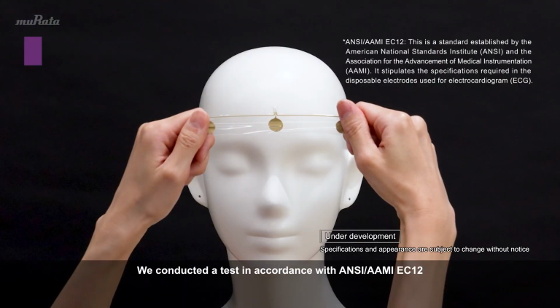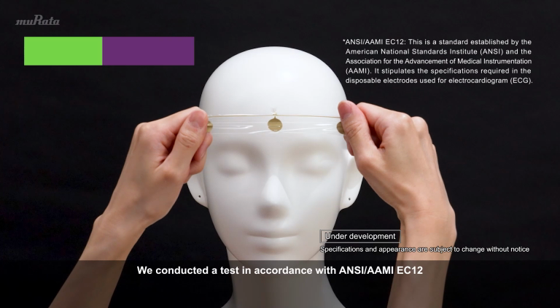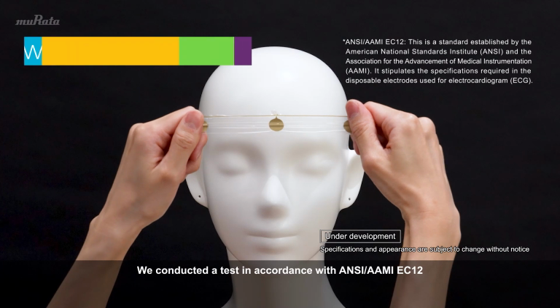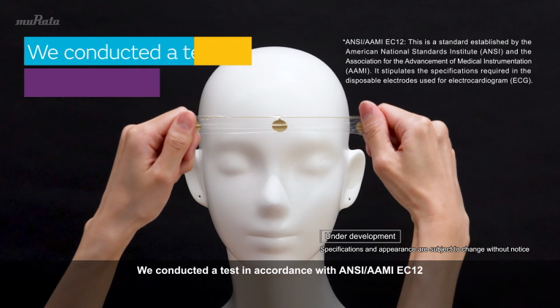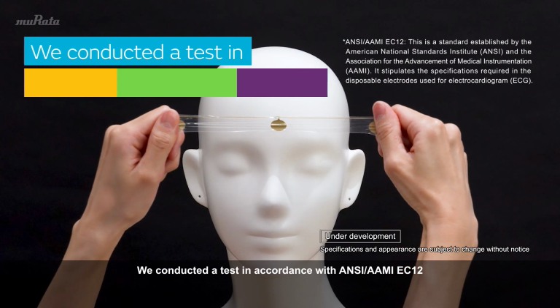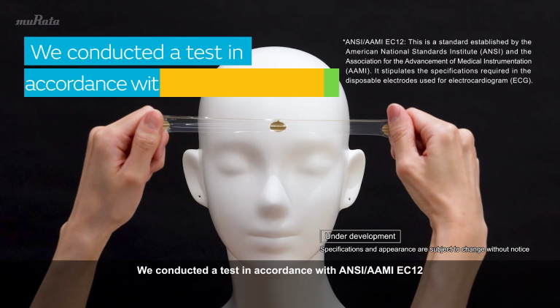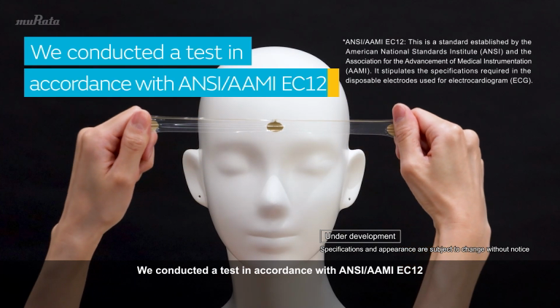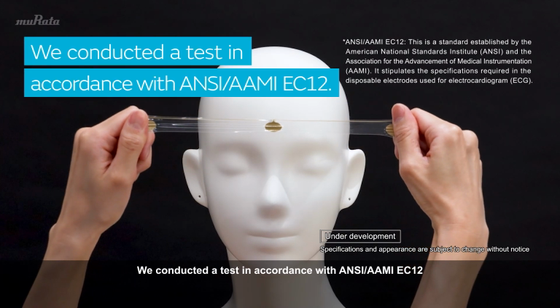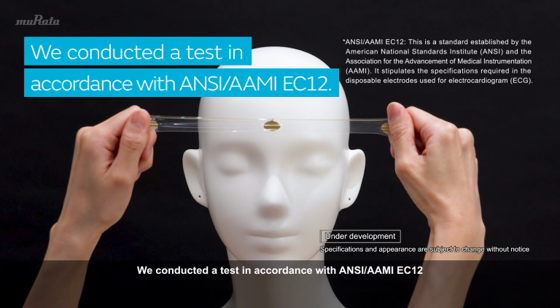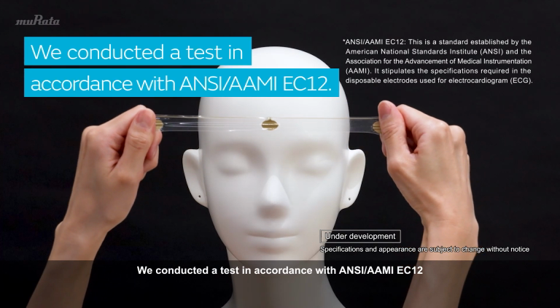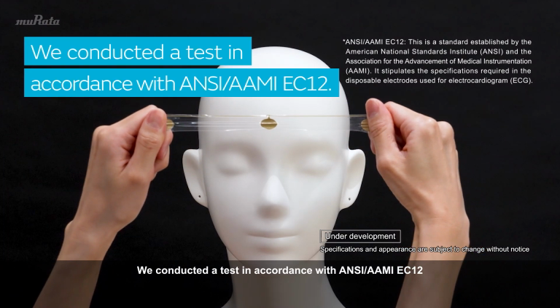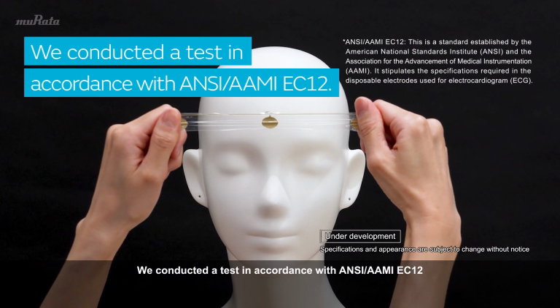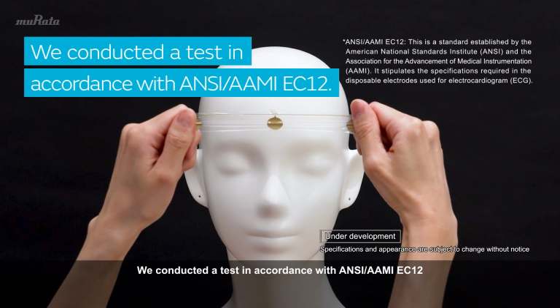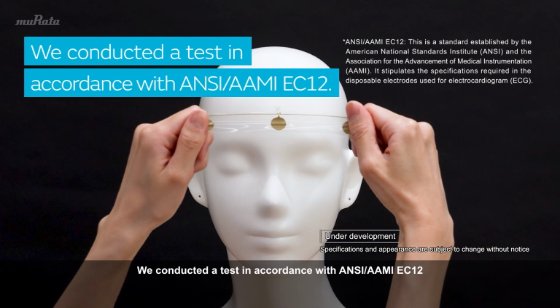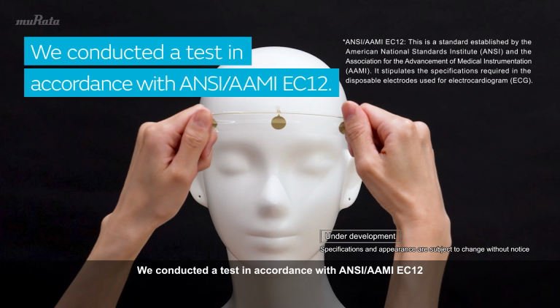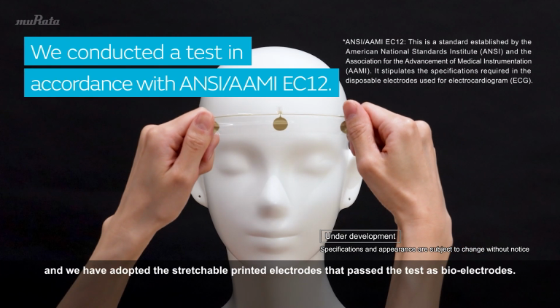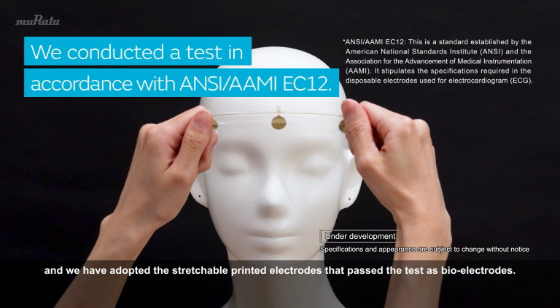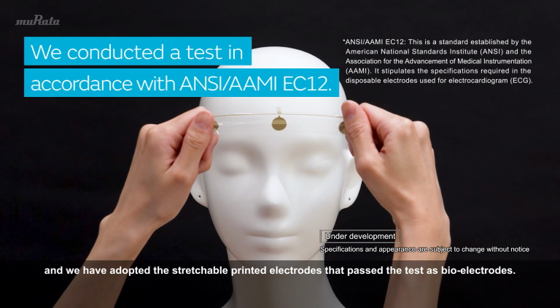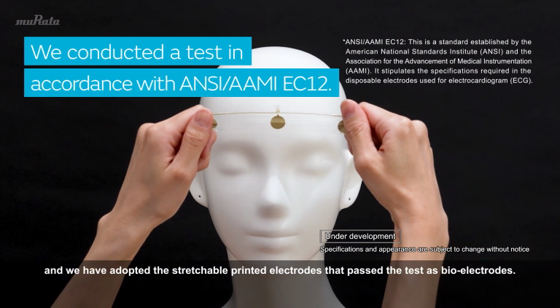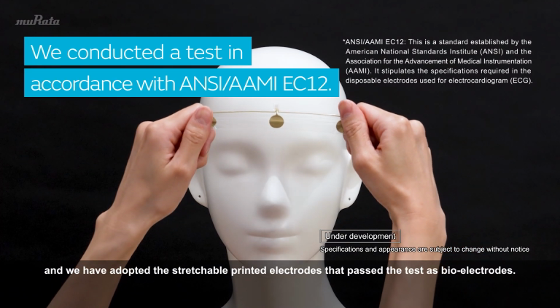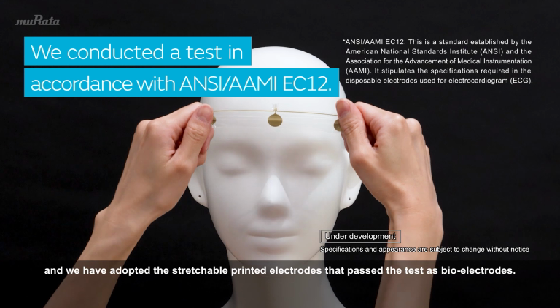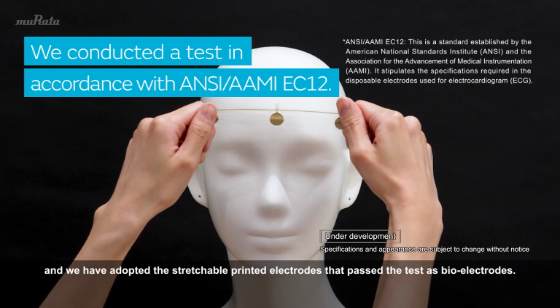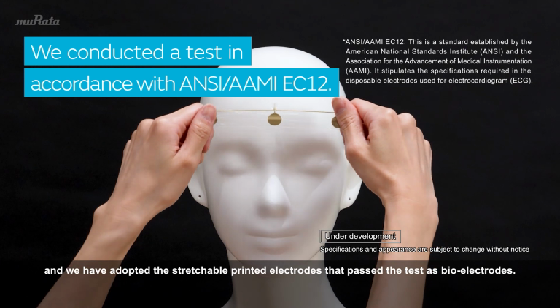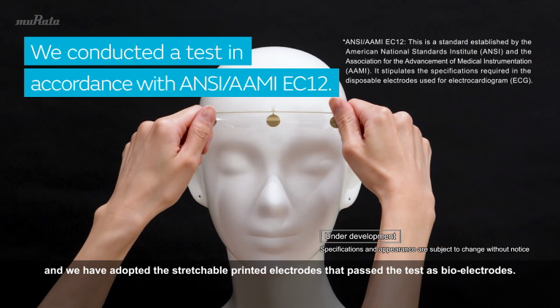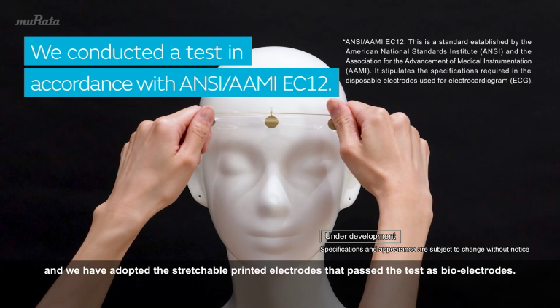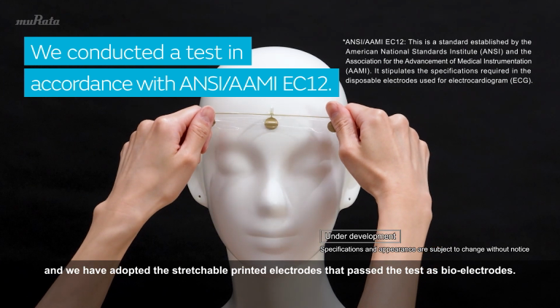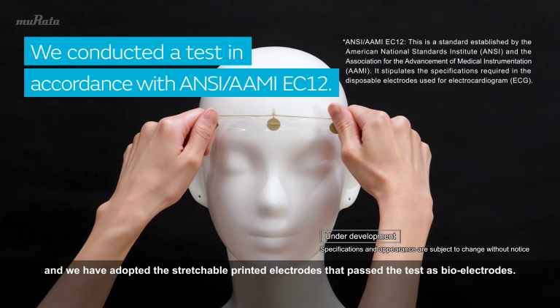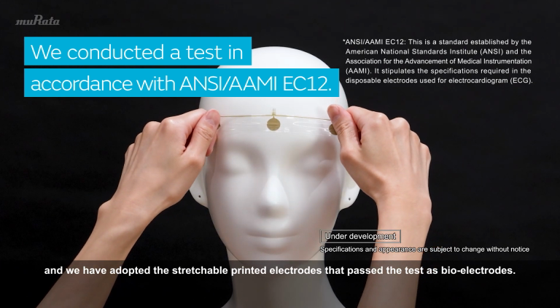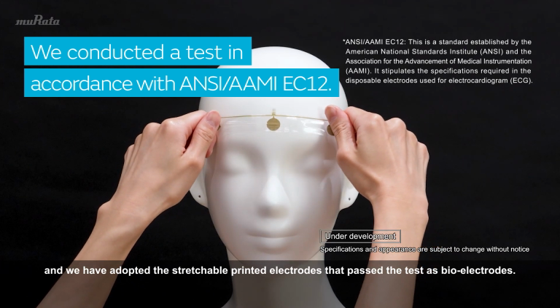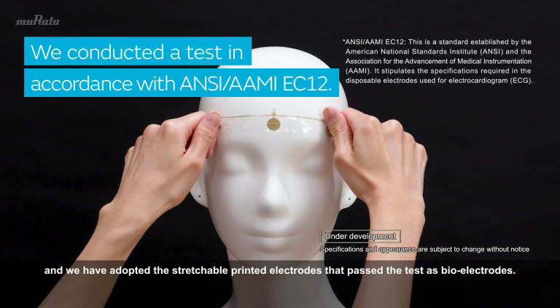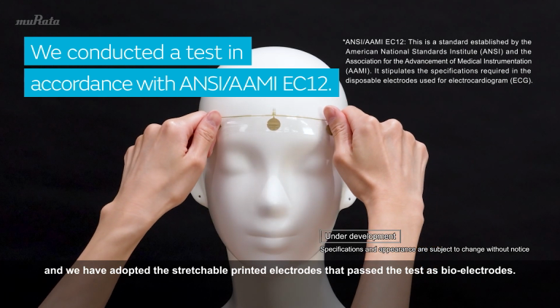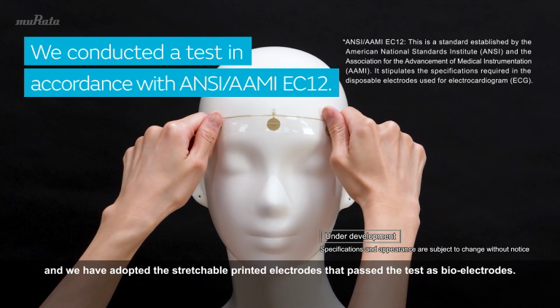We conducted a test in accordance with NC-AMI EC12 and we have adopted the Stretchable Printed Electrodes that pass the test as bioelectrodes.